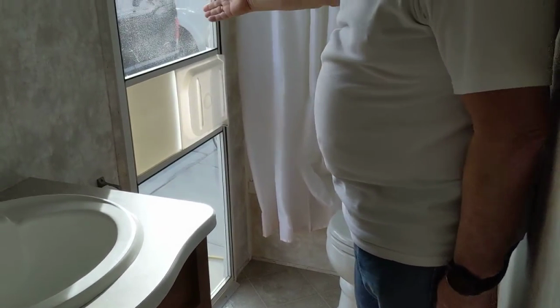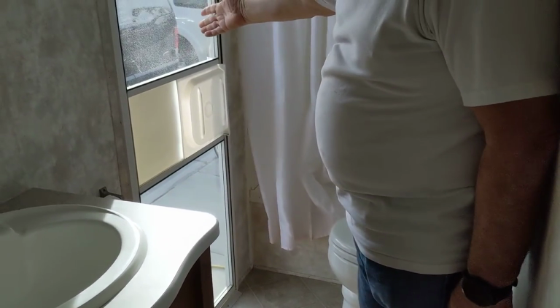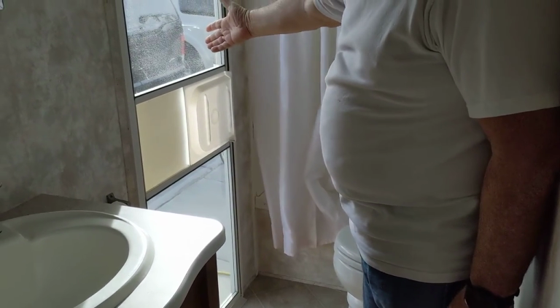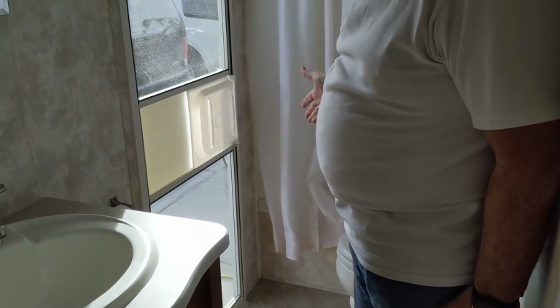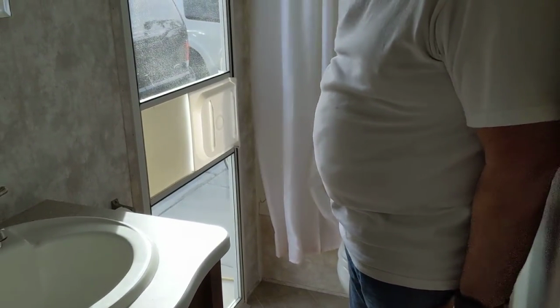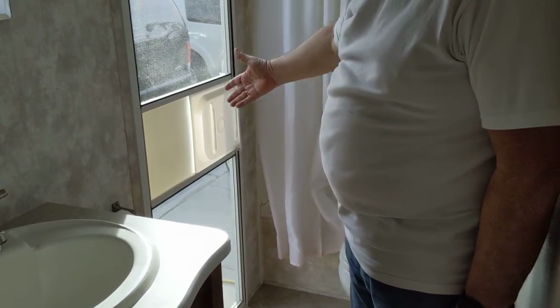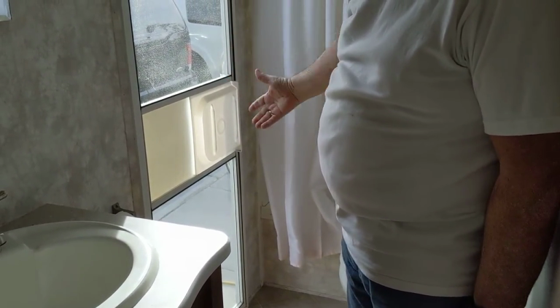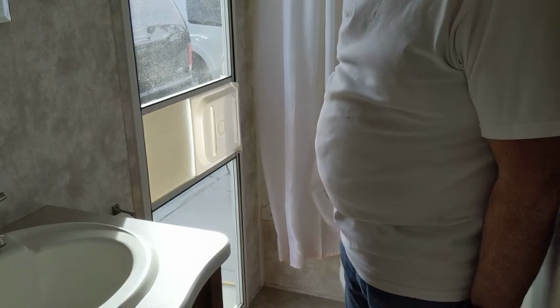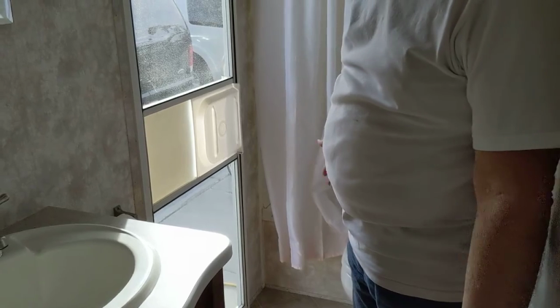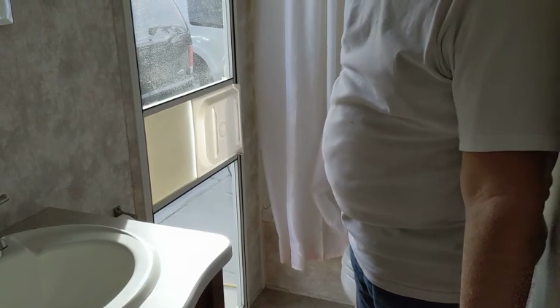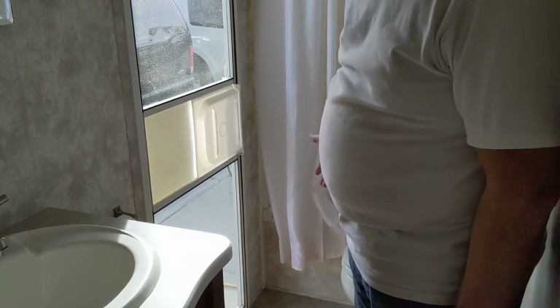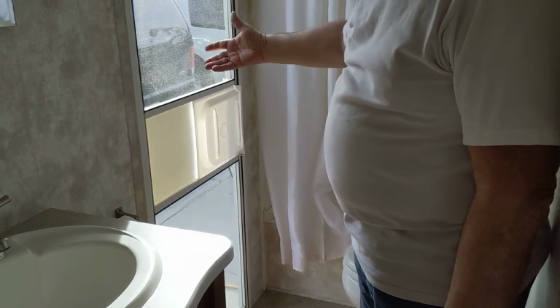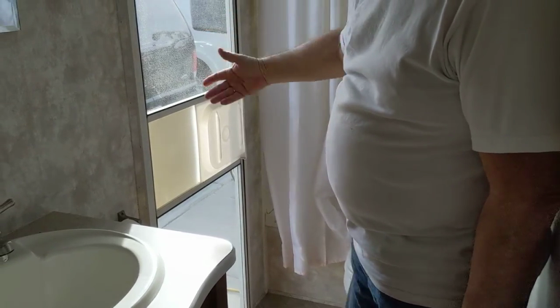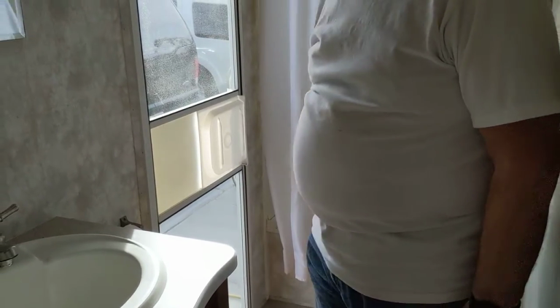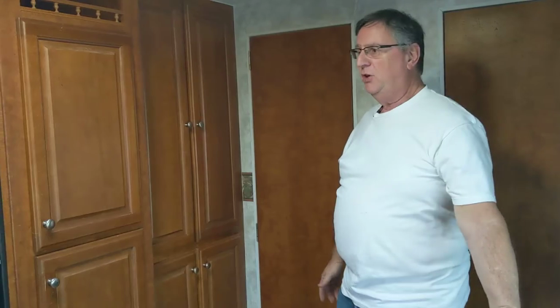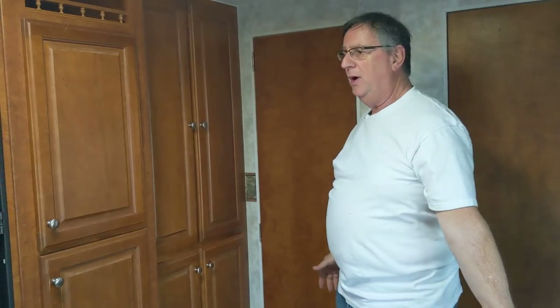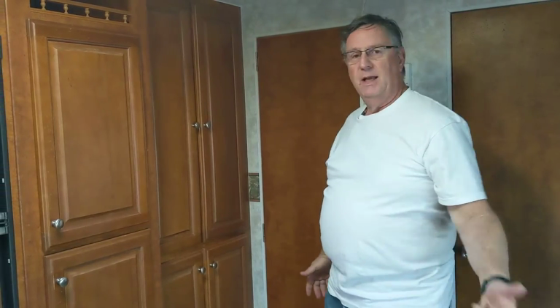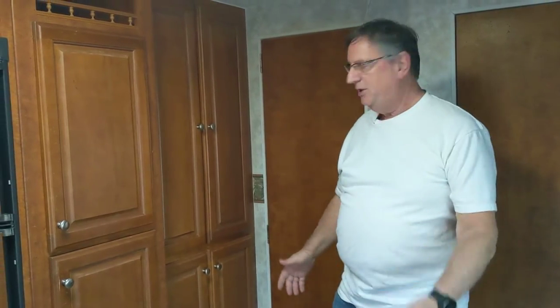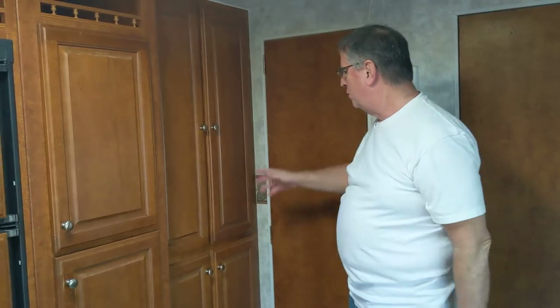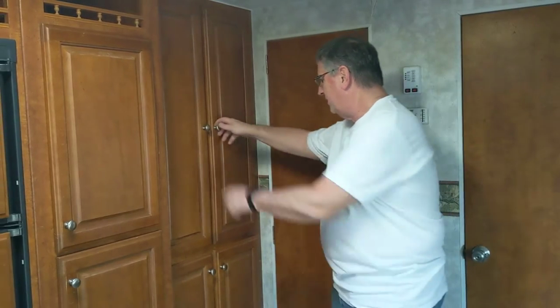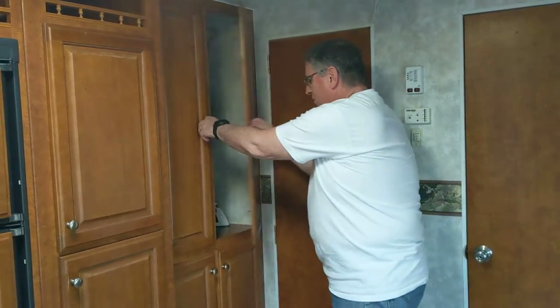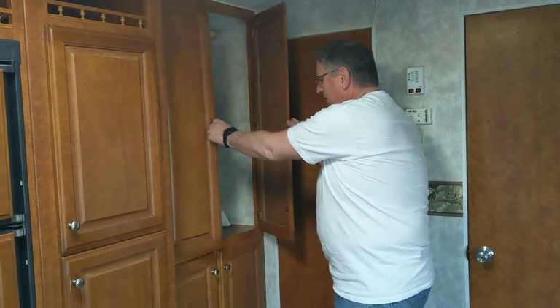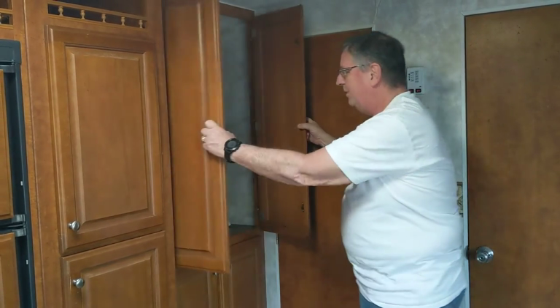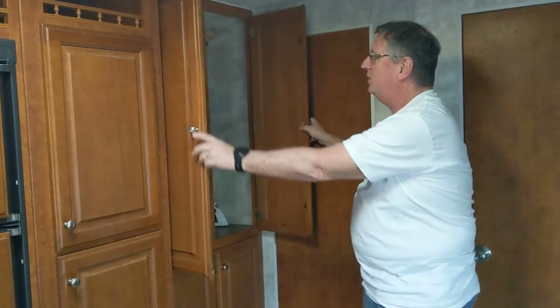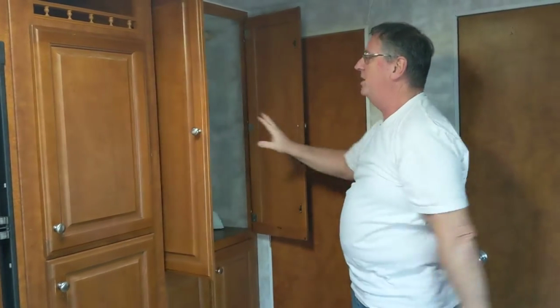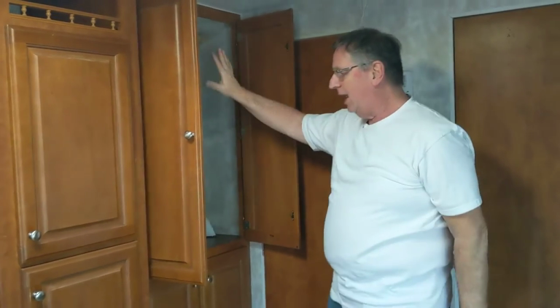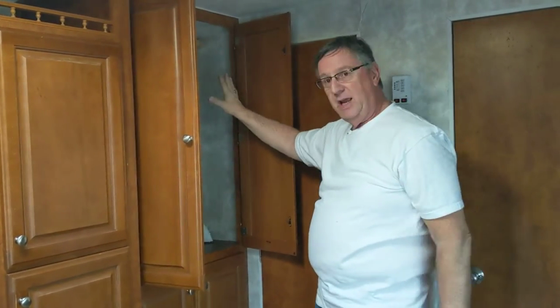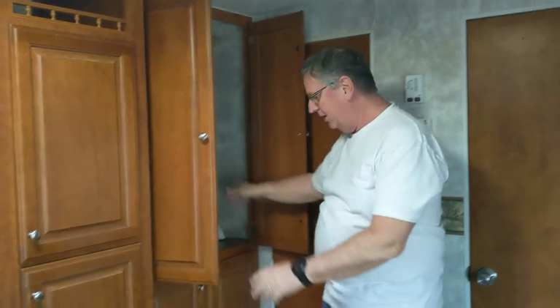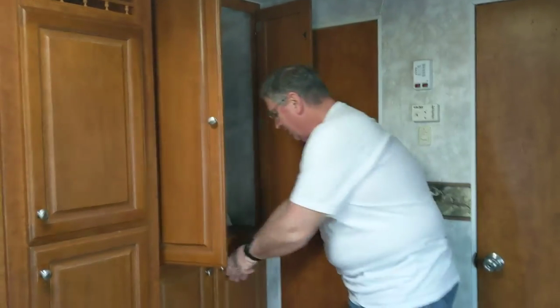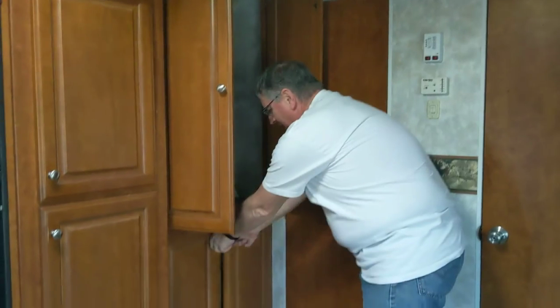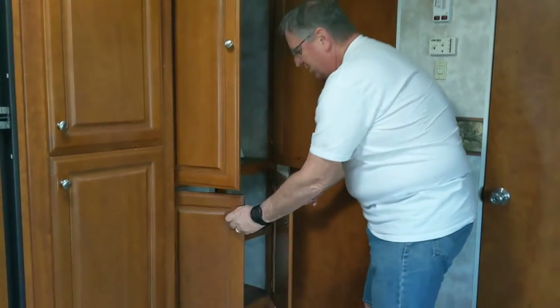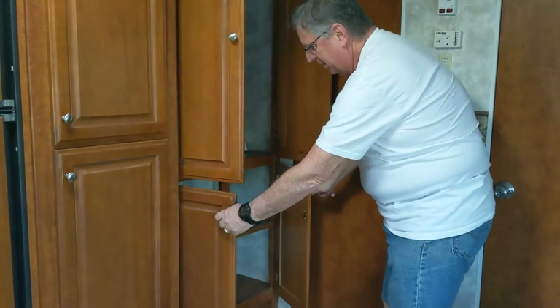Pacific Coach Works has engineered and designed plenty of storage. There's another closet for hanging goods, and closet space underneath.